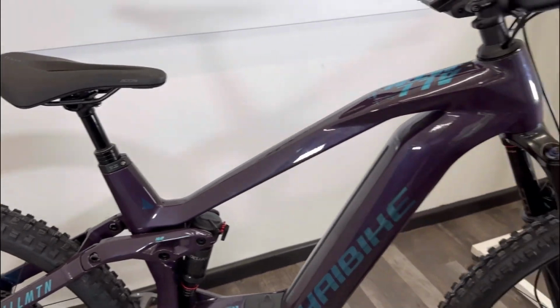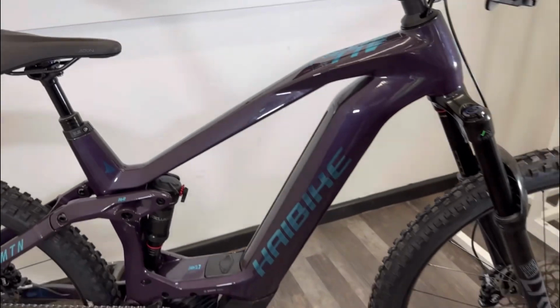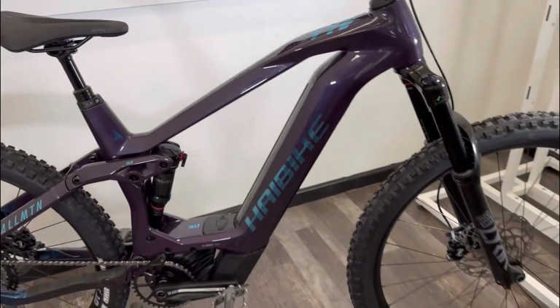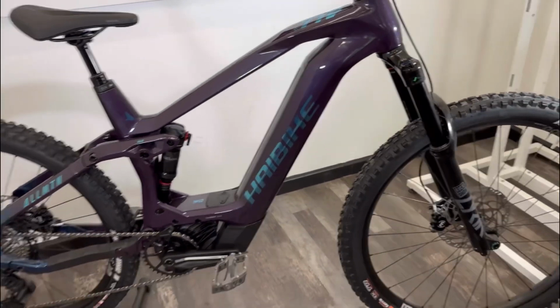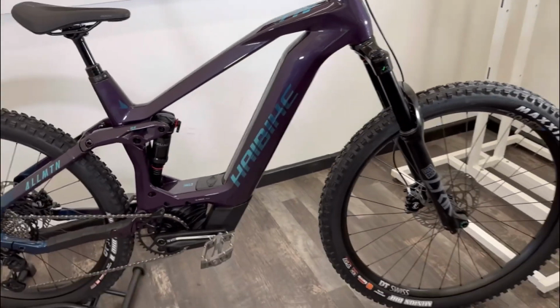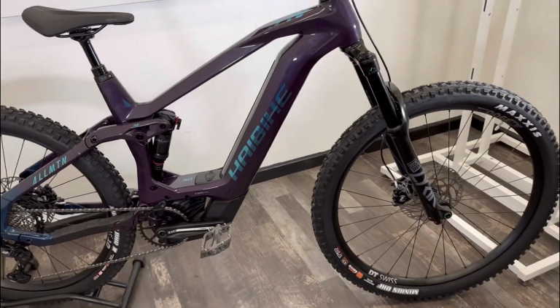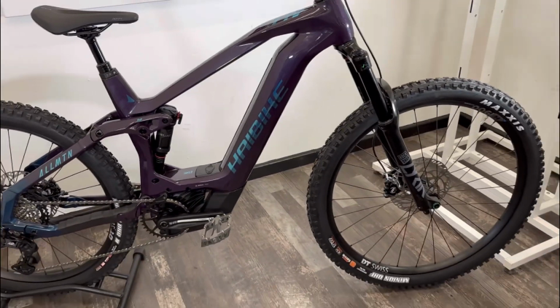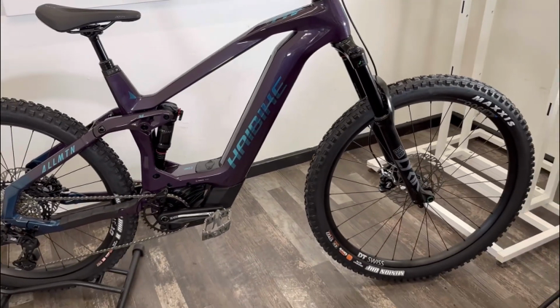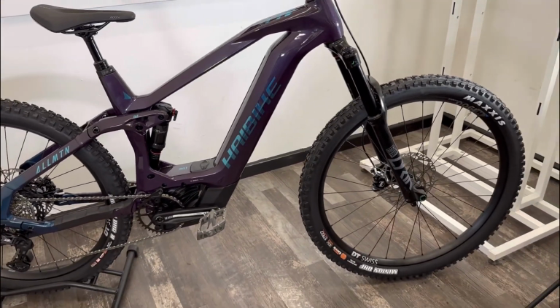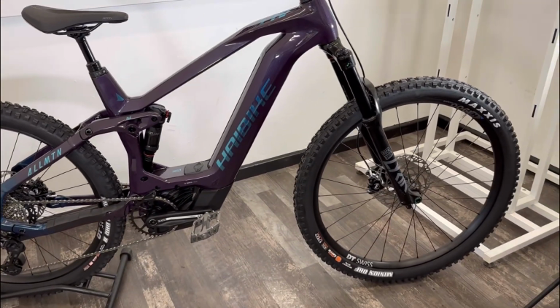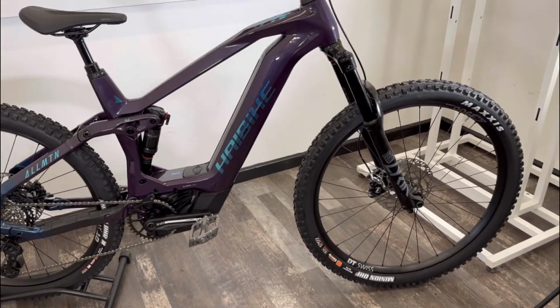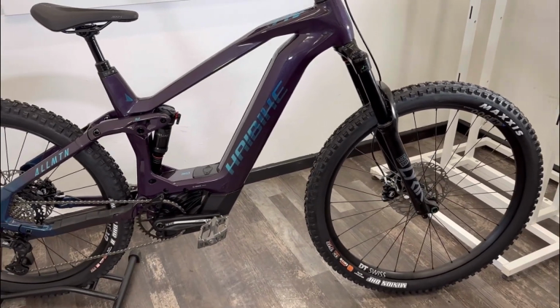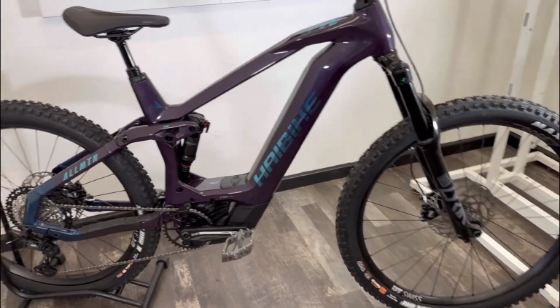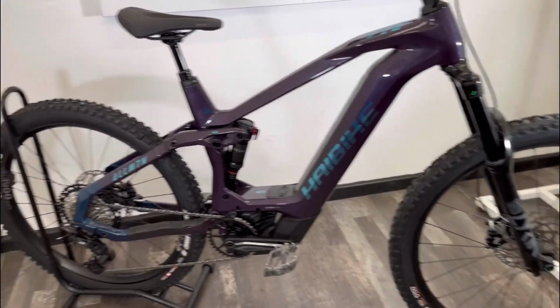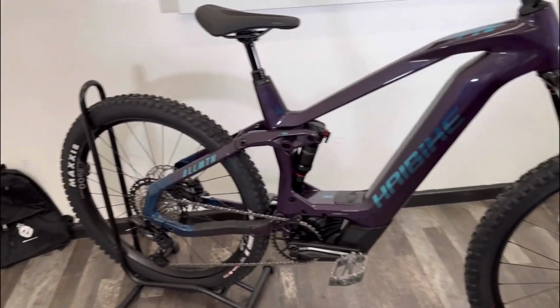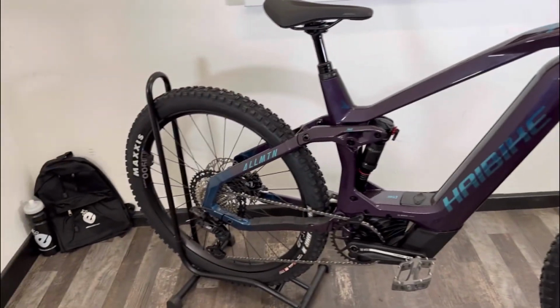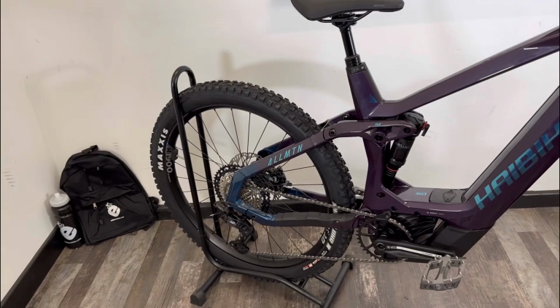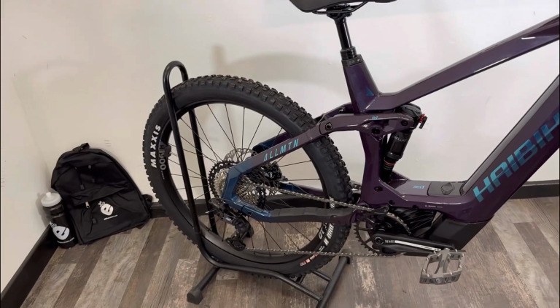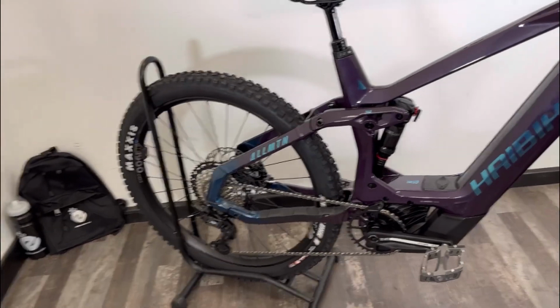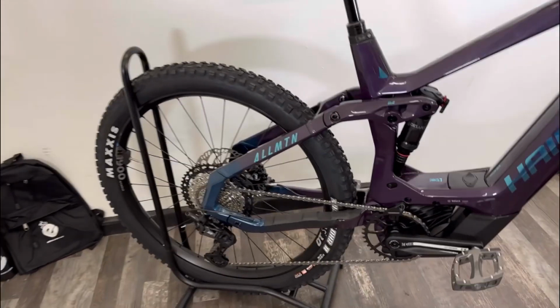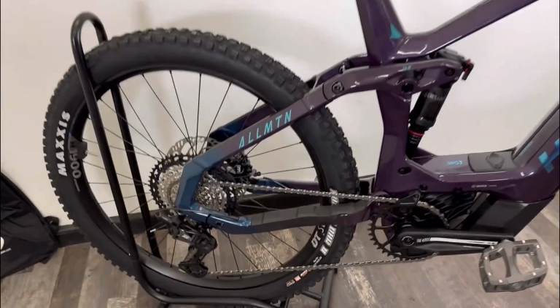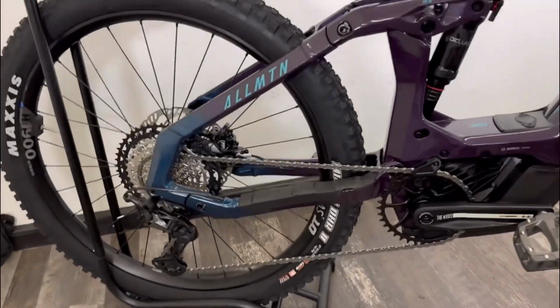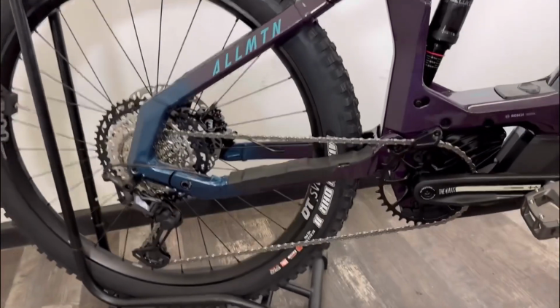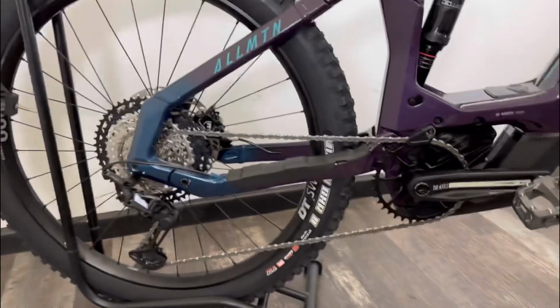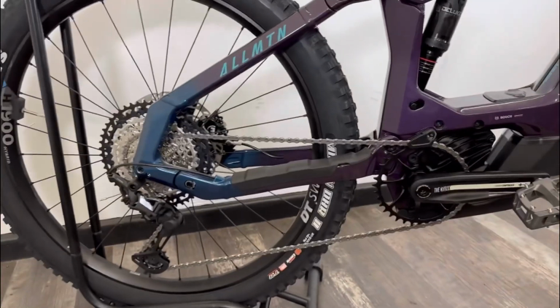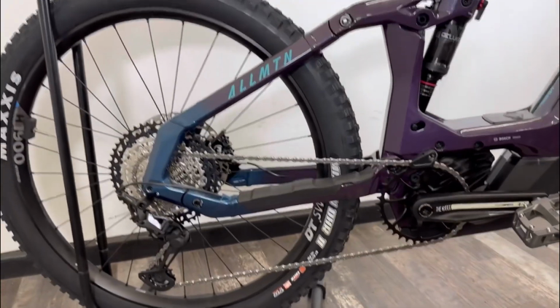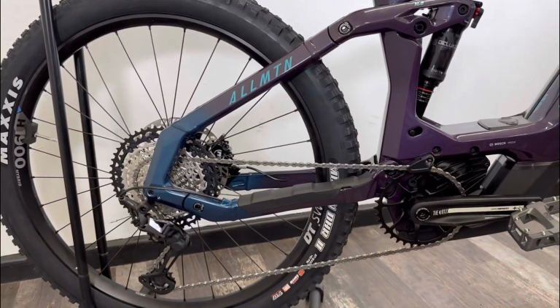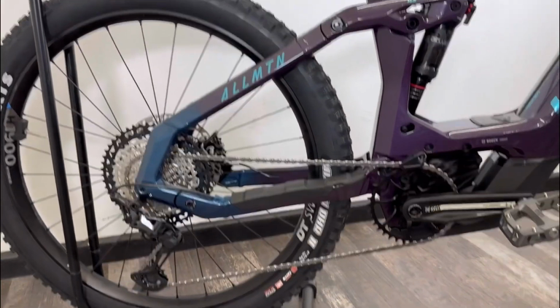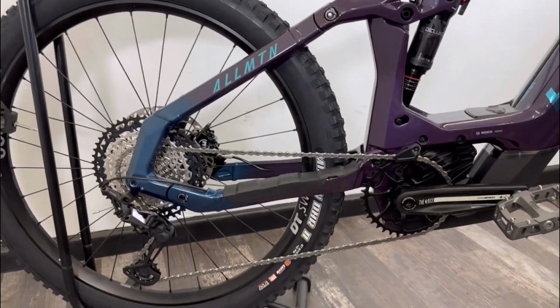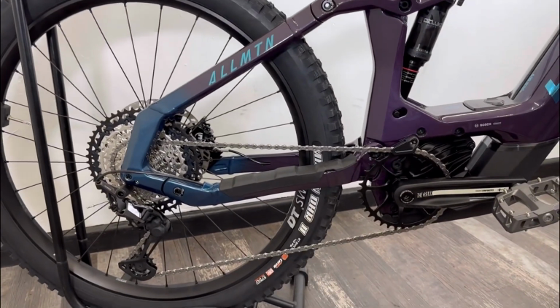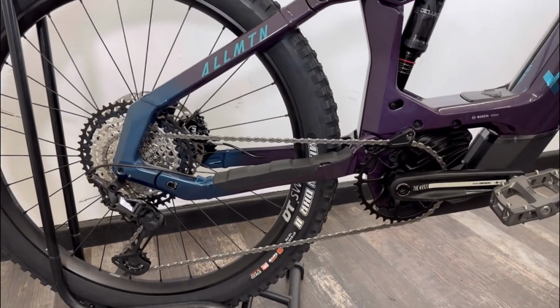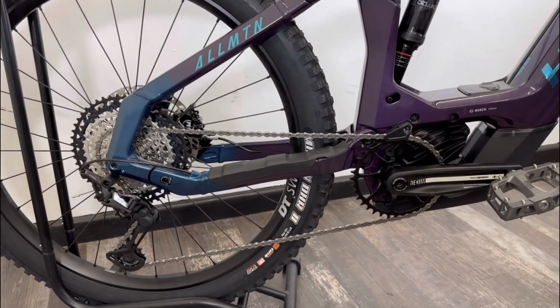This machine has a mullet setup, so a 29 inch front wheel and a 27 inch rear. You can see the rear end of the bike is pretty compact as well, so better power transfer.